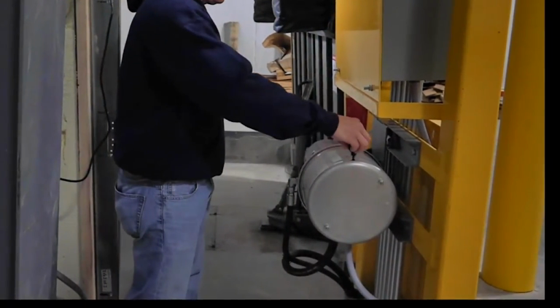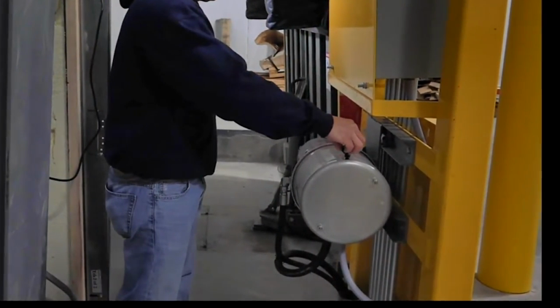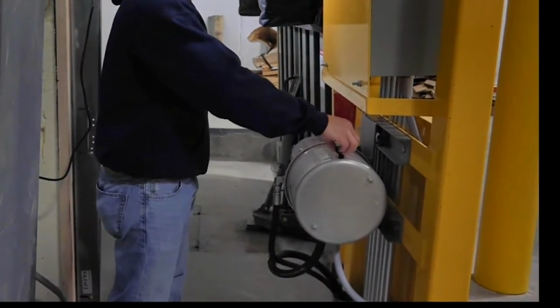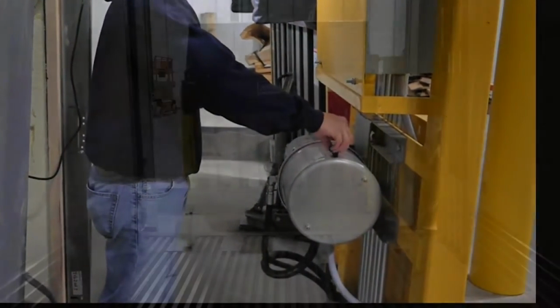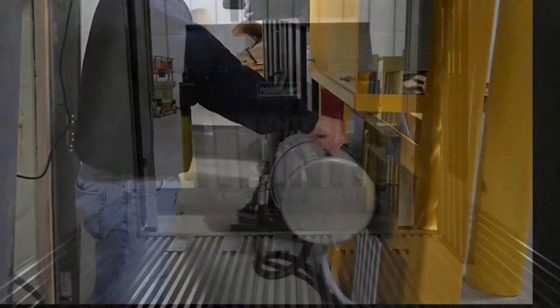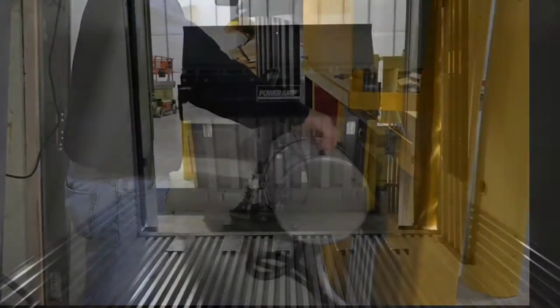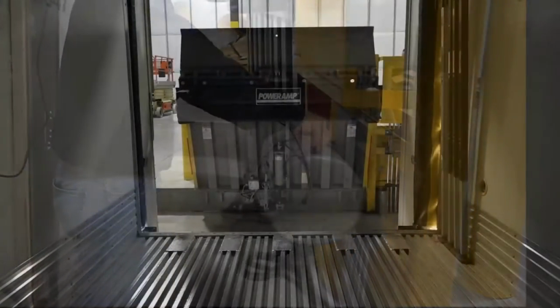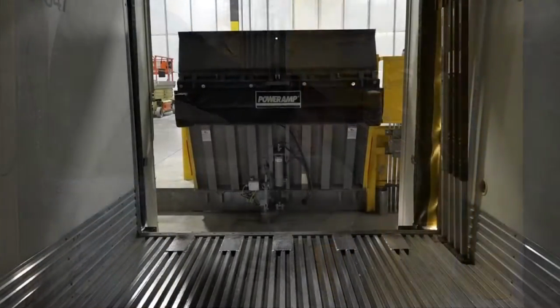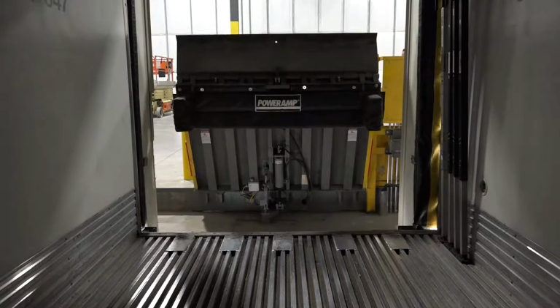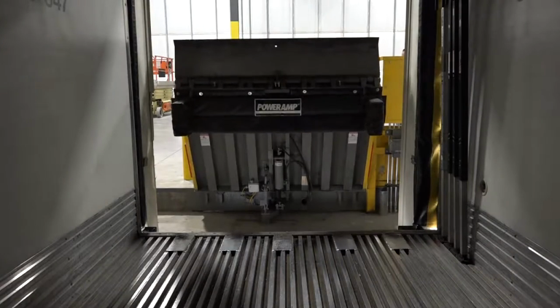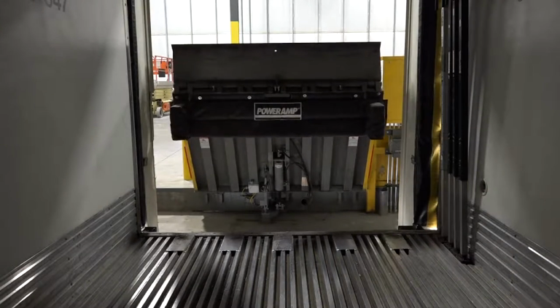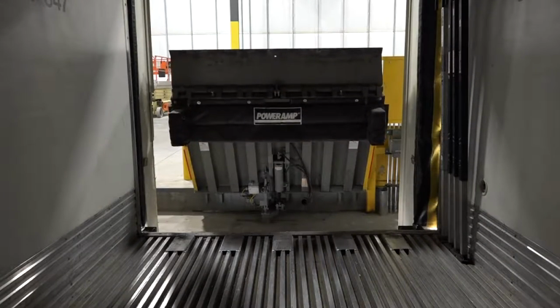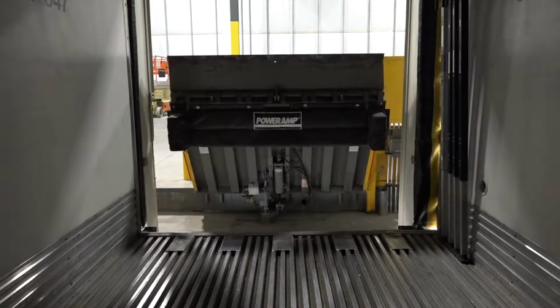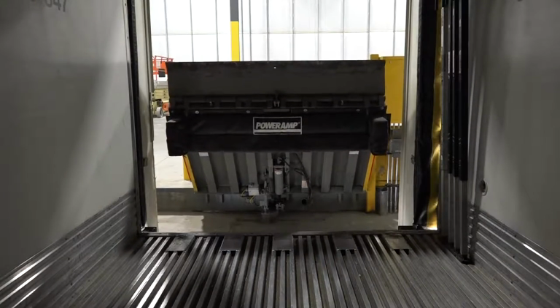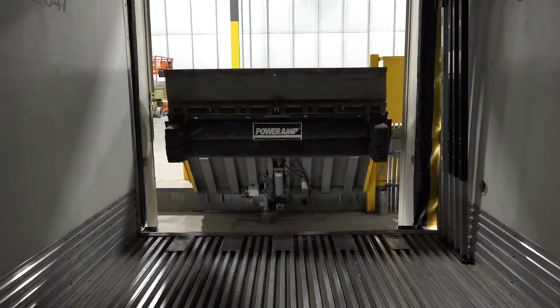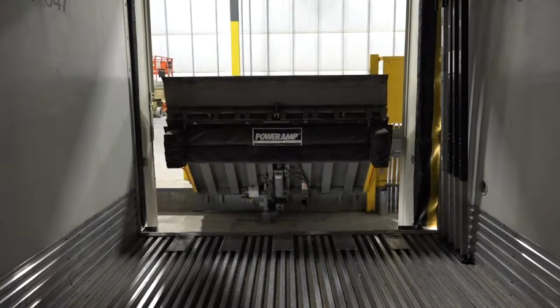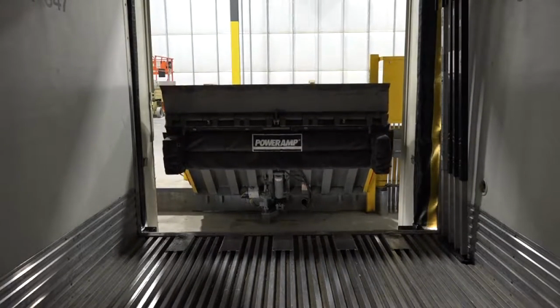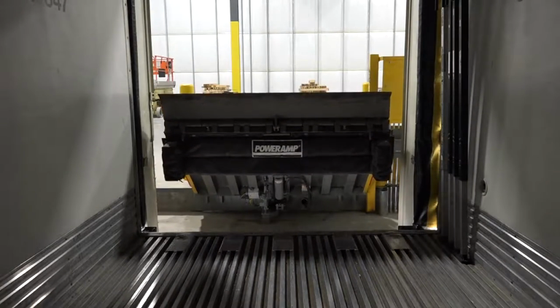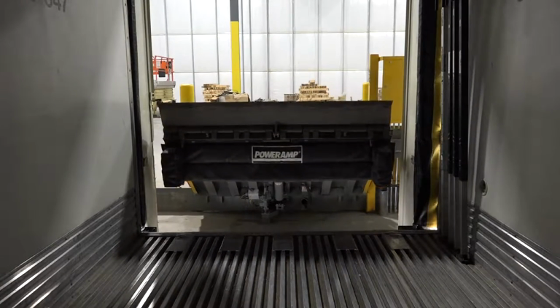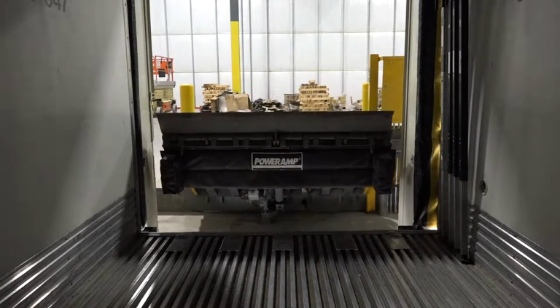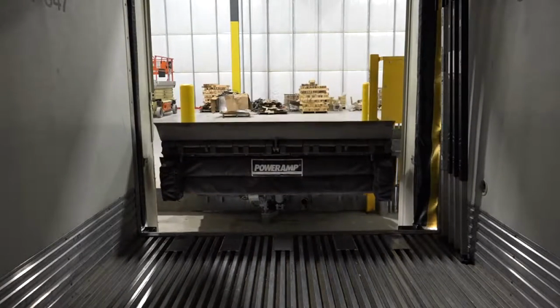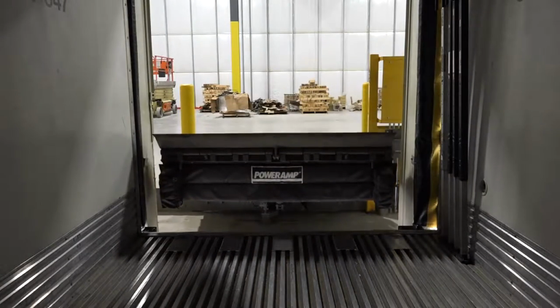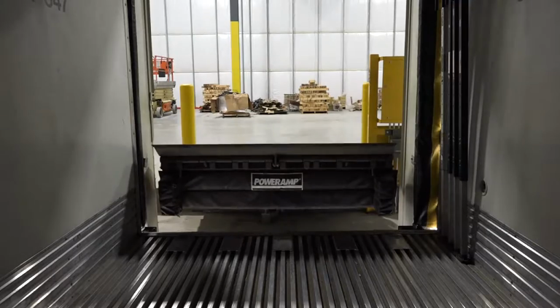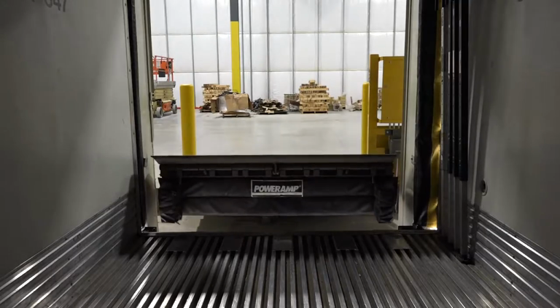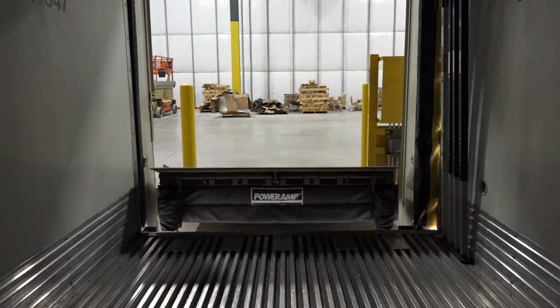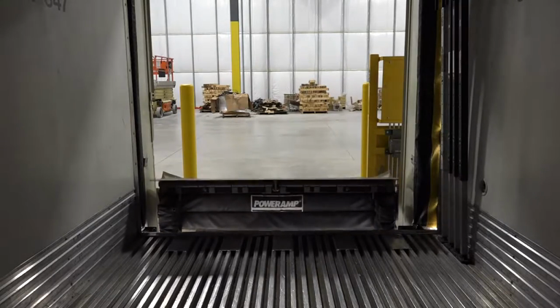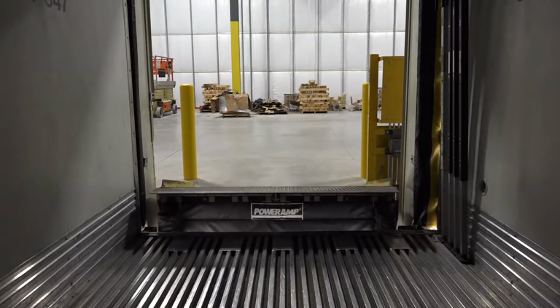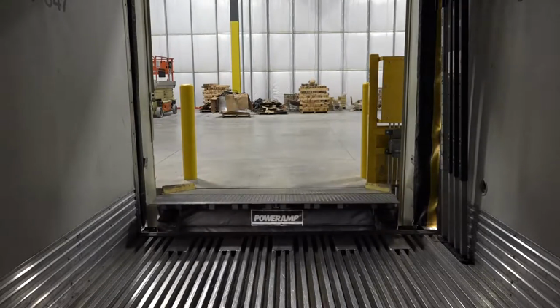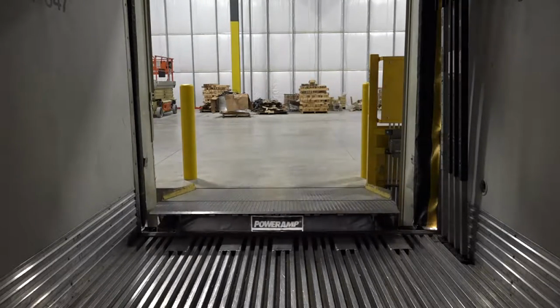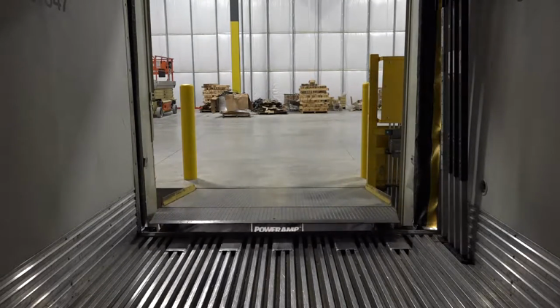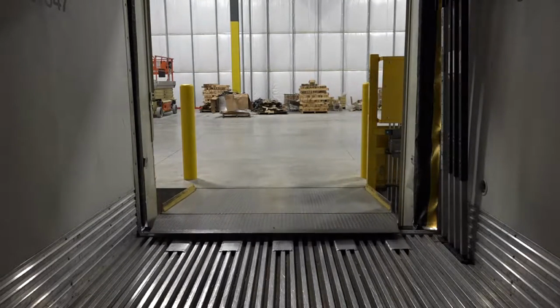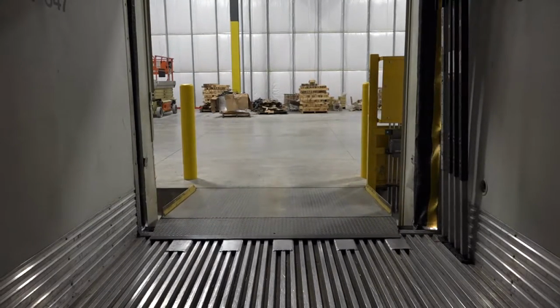When choosing a vertical storing leveler, the most important items to consider are safety, productivity, and reliability. The Power Amp Vertical Leveler's safety features are unmatched in the industry.